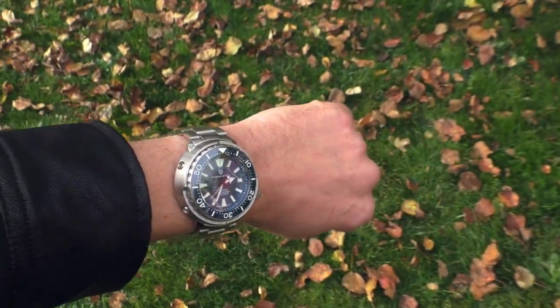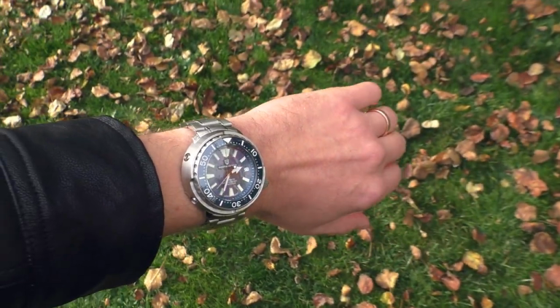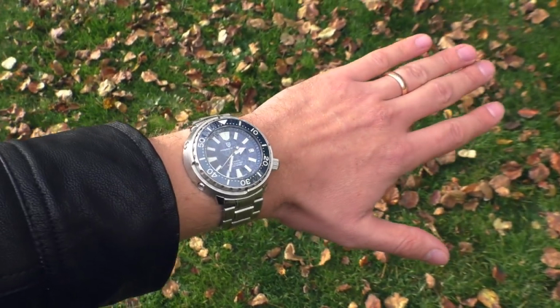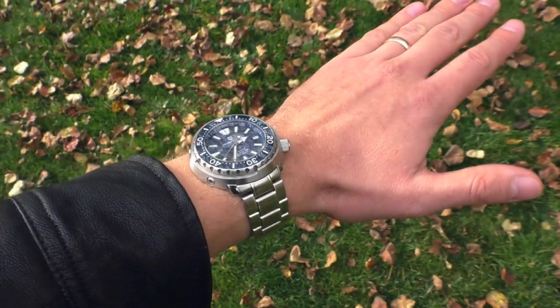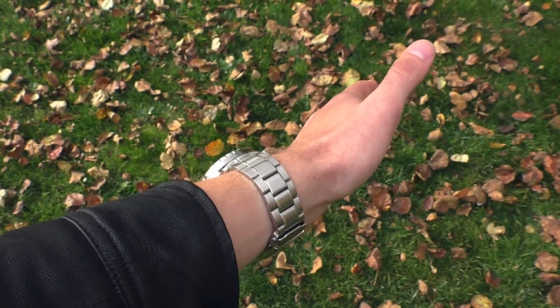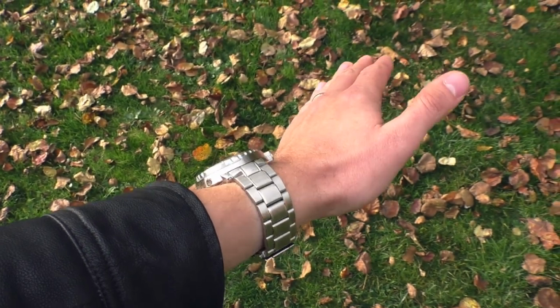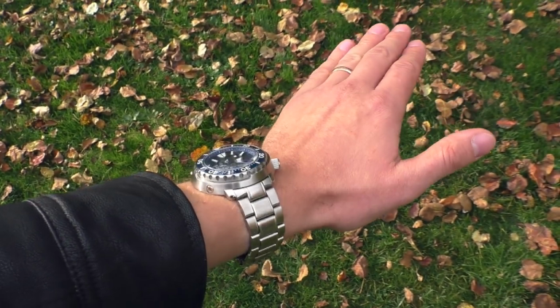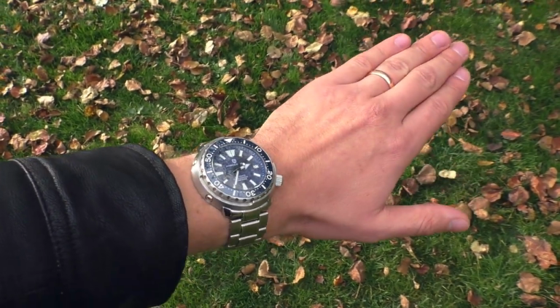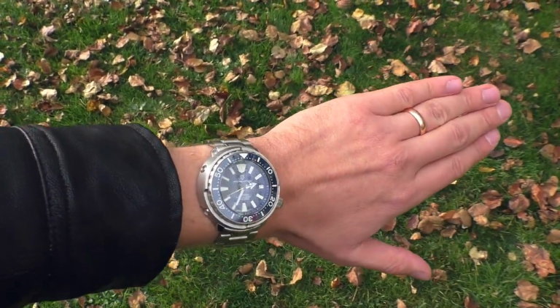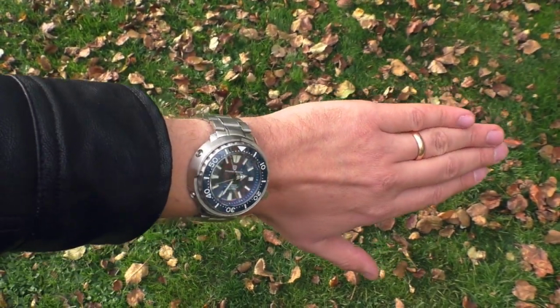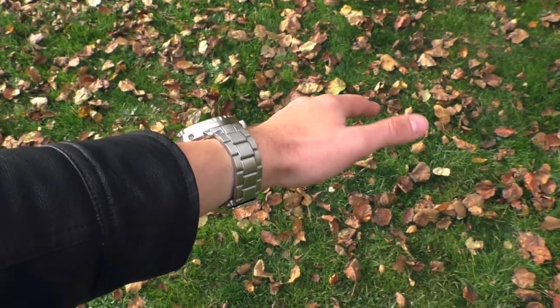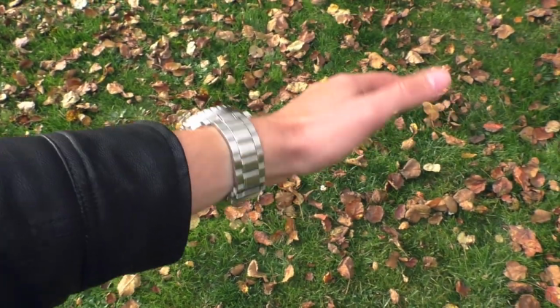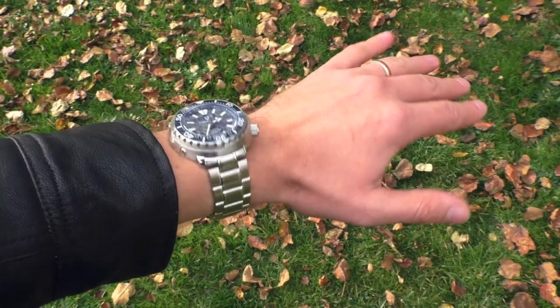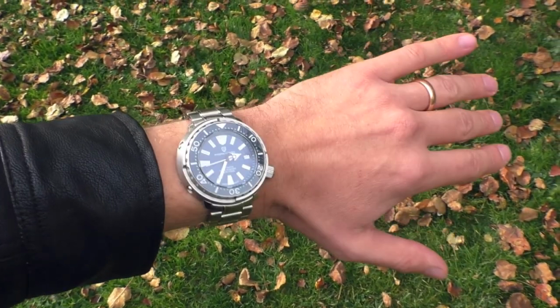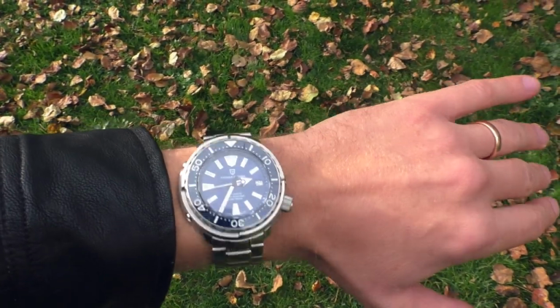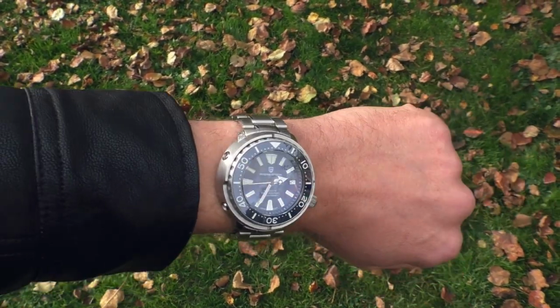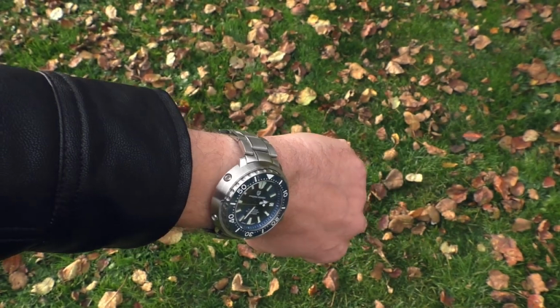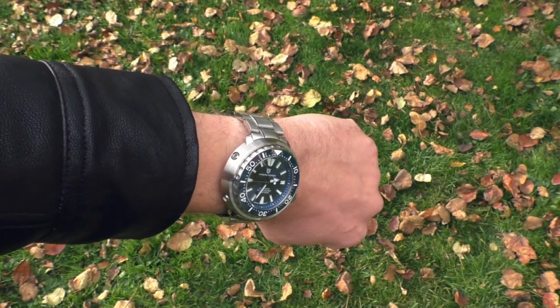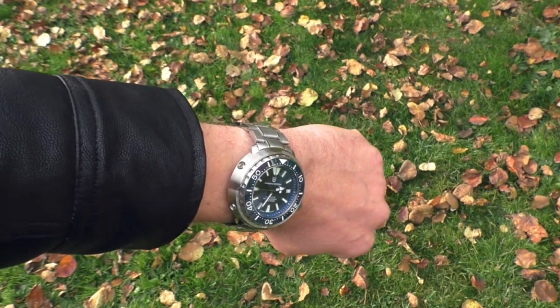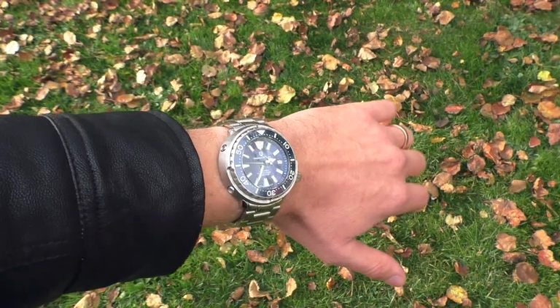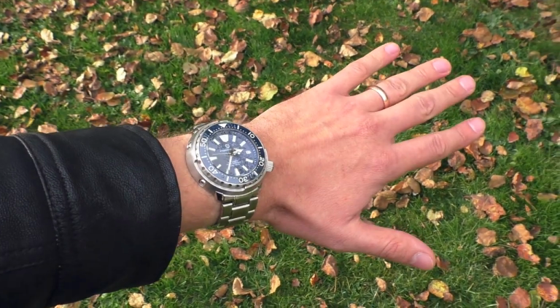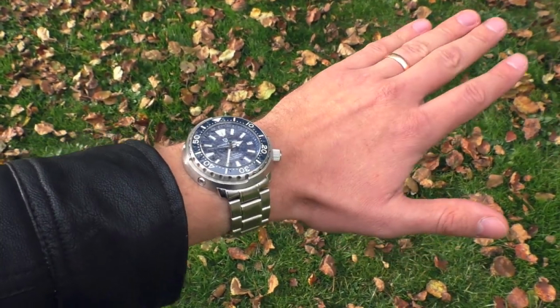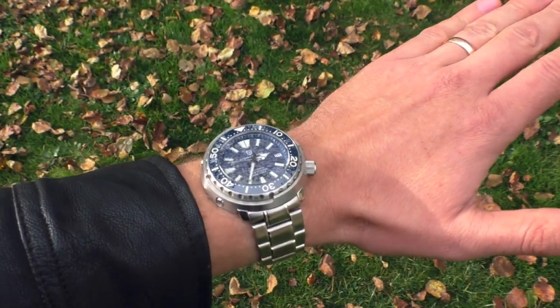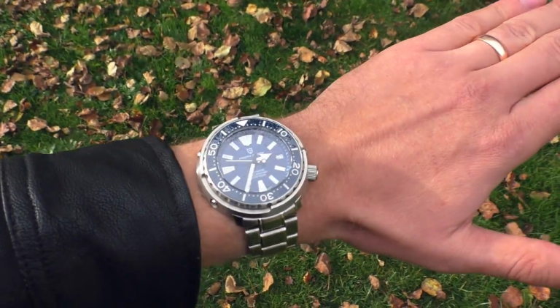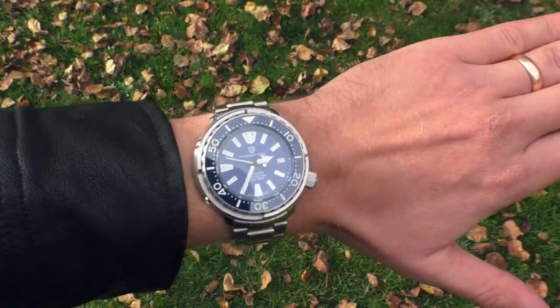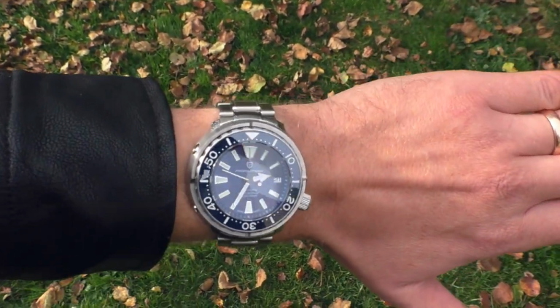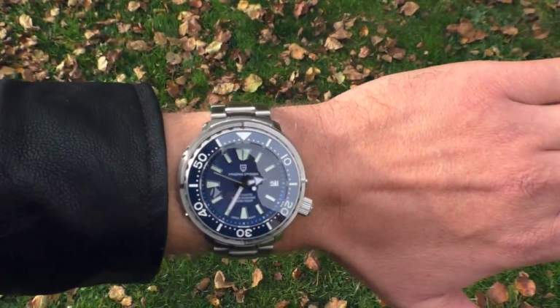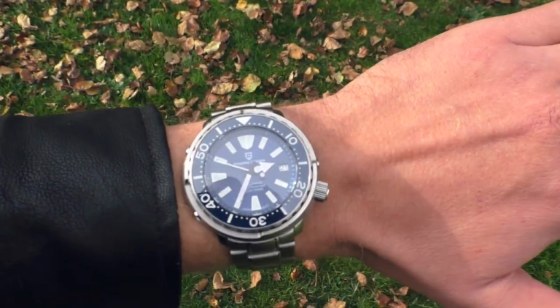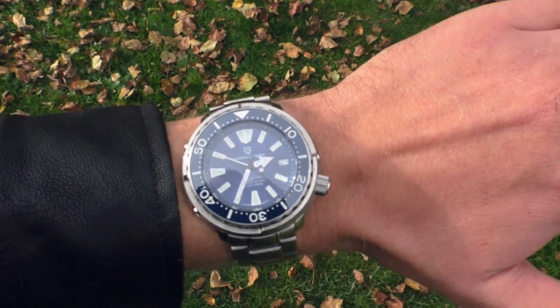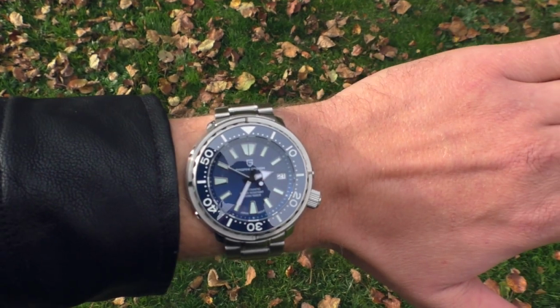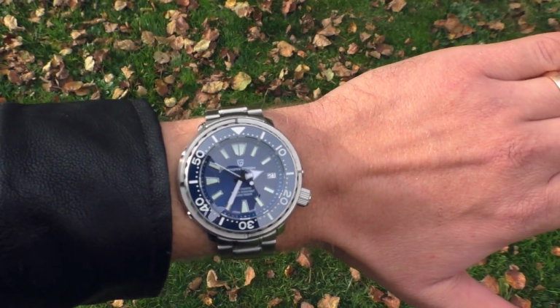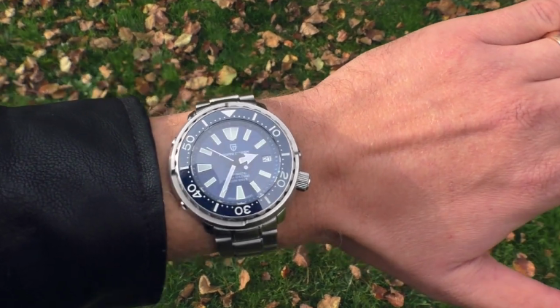The only discomfort I feel is that this watch feels a little bit heavy. I will give you all measurements and the weight of this watch — just check the description, you will find everything there.